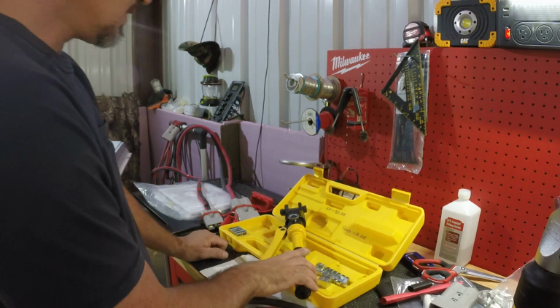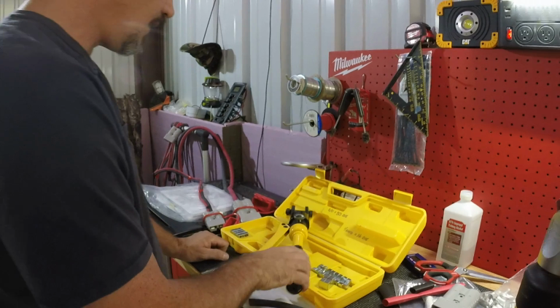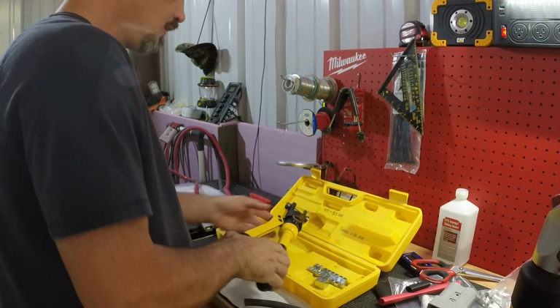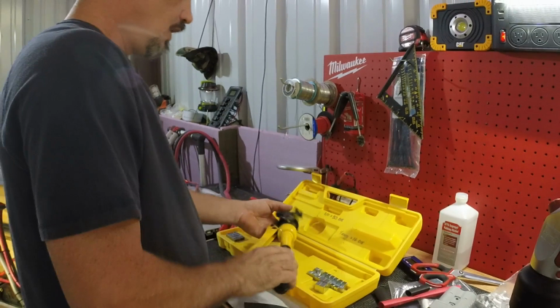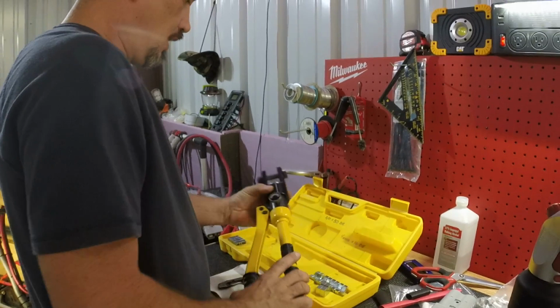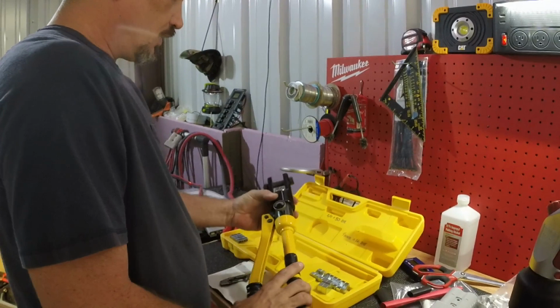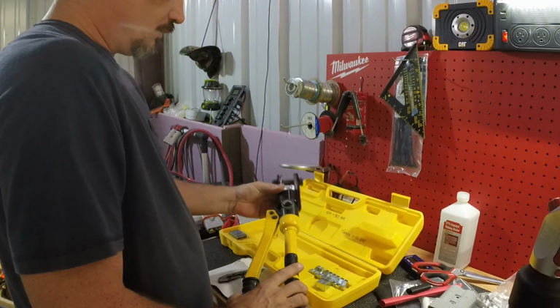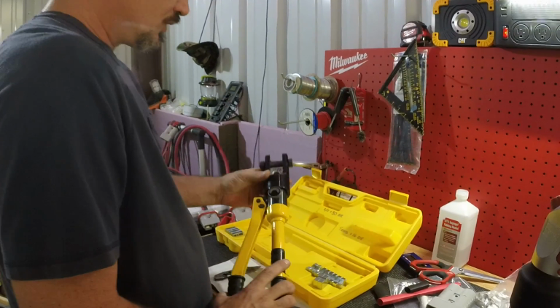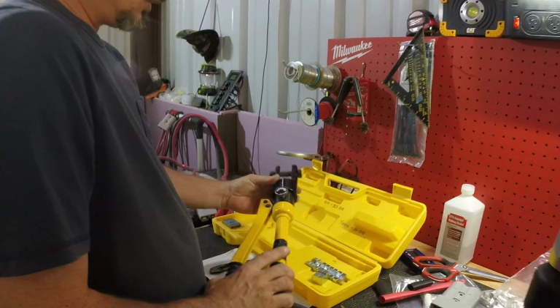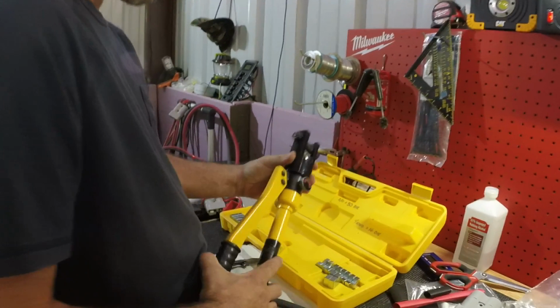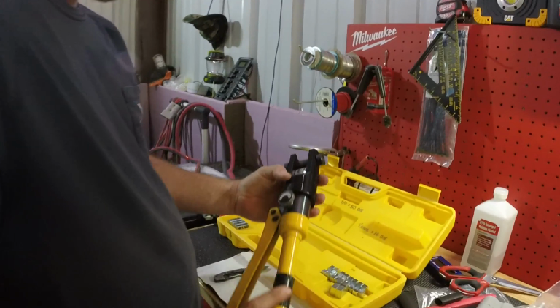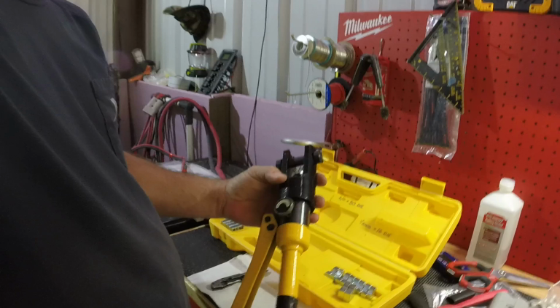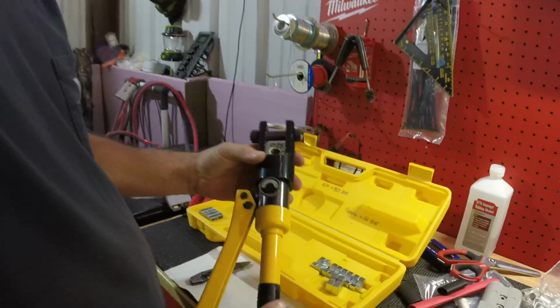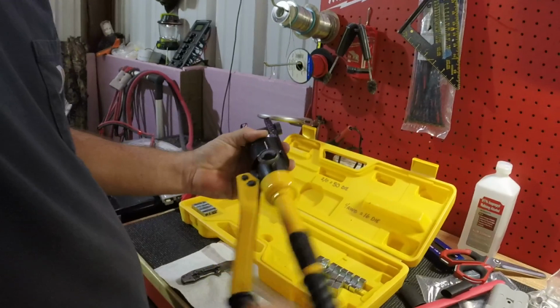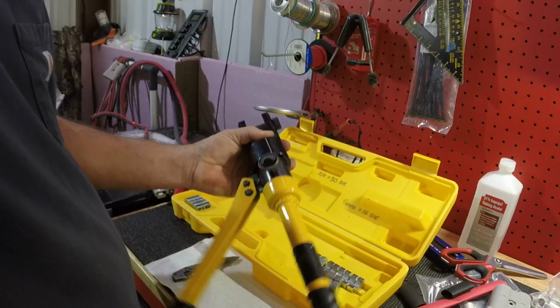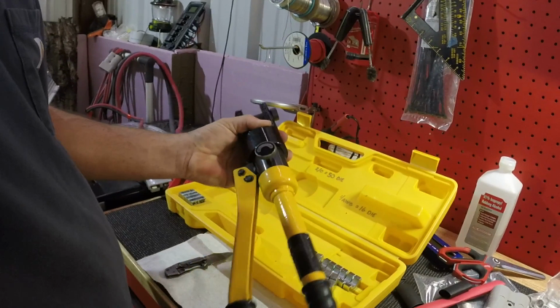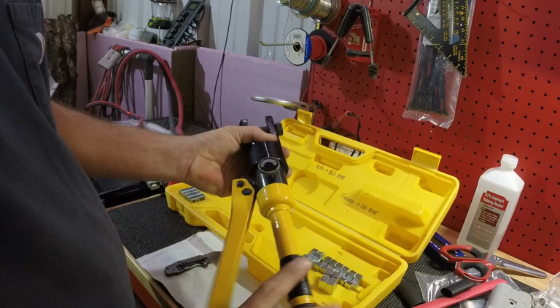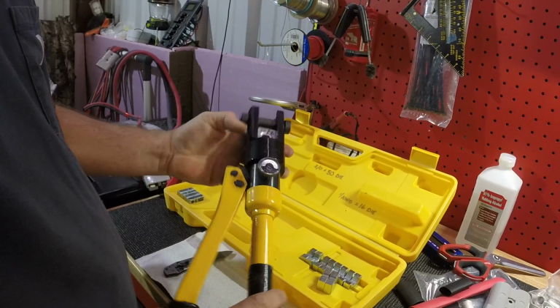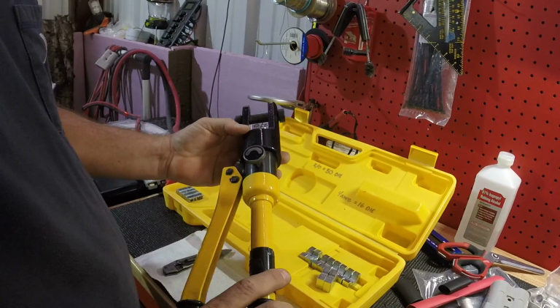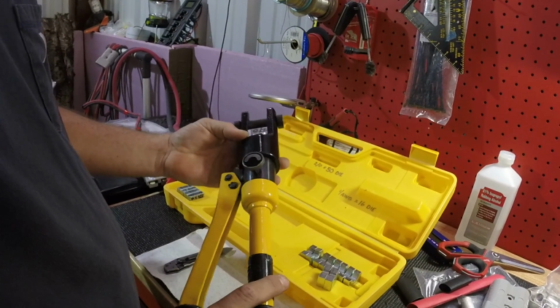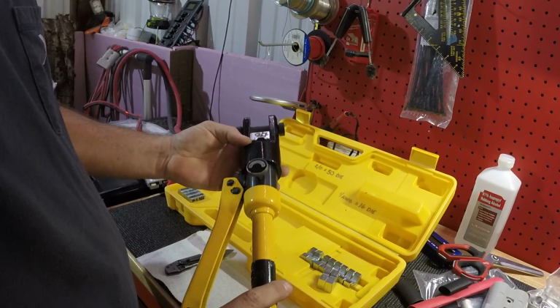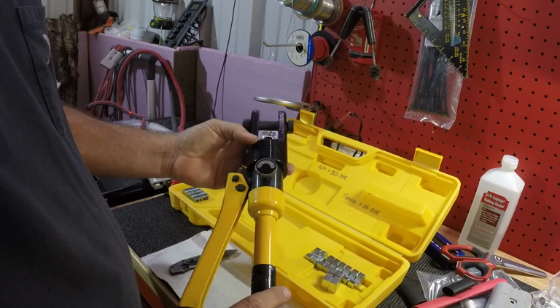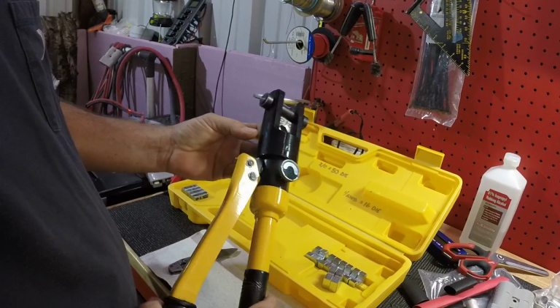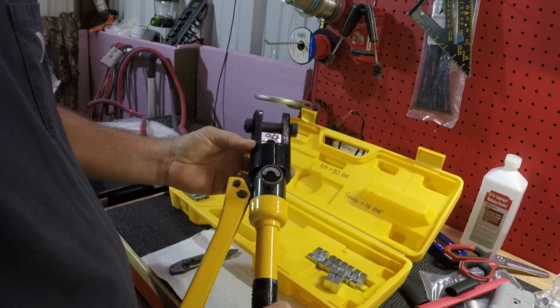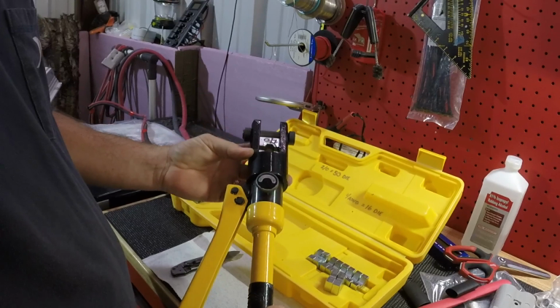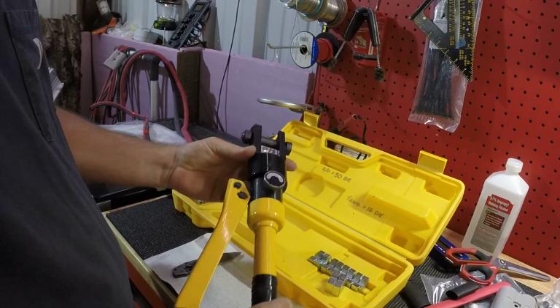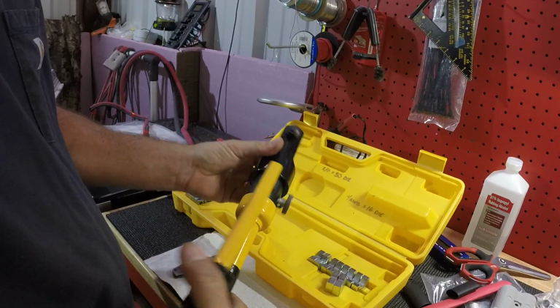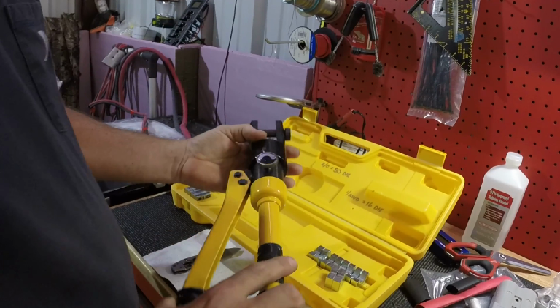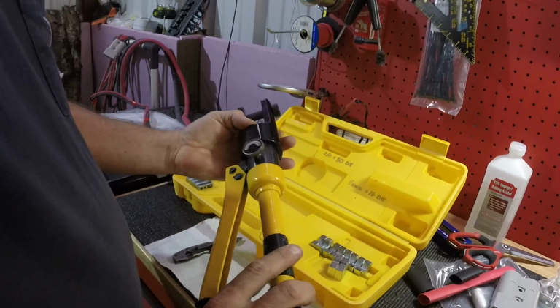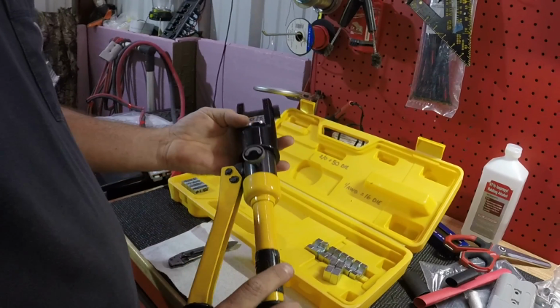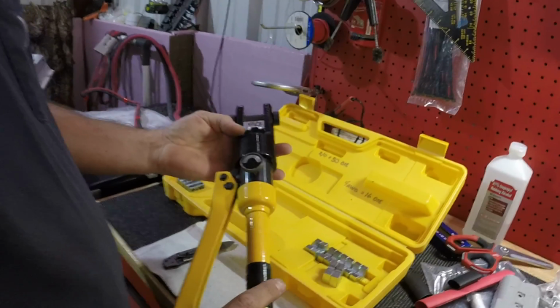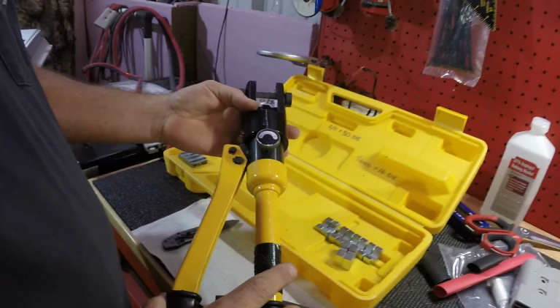Check this out. I'm going to show you this hydraulic crimper I bought off the internet. I'll put a link in the description where you can get it. It's probably made in China or somewhere.